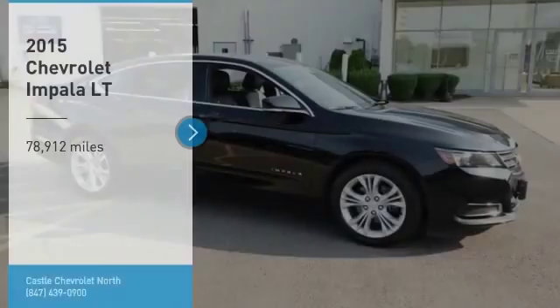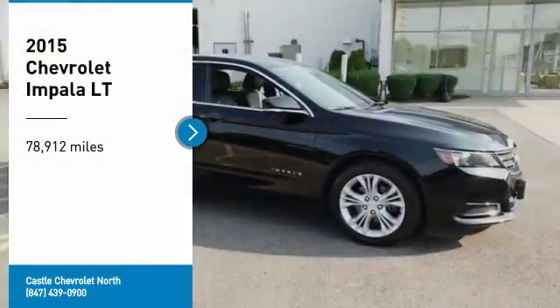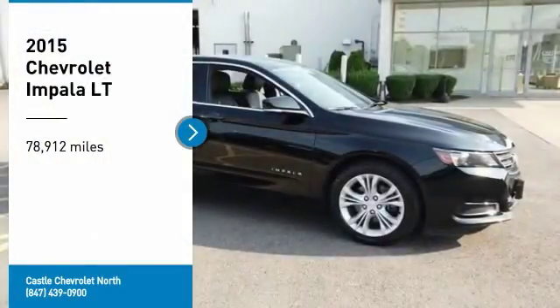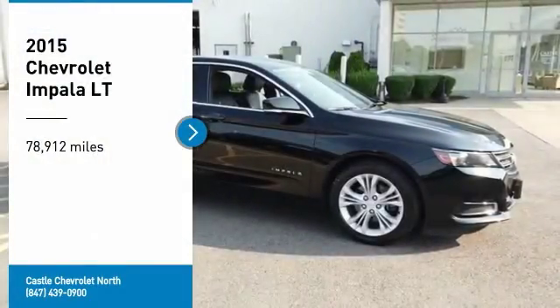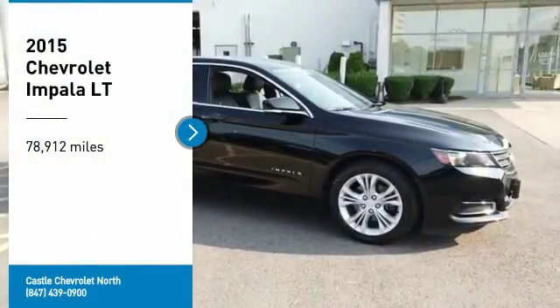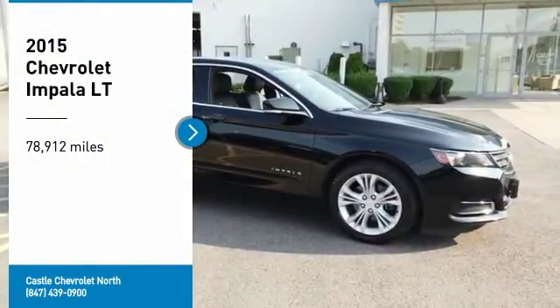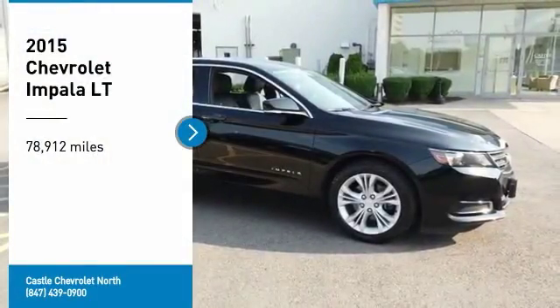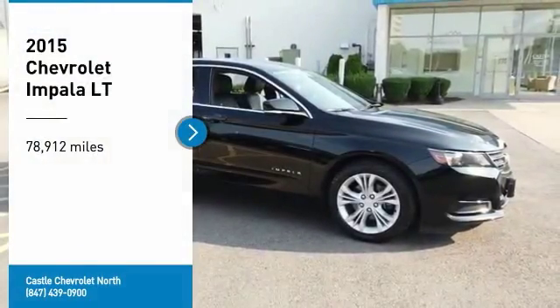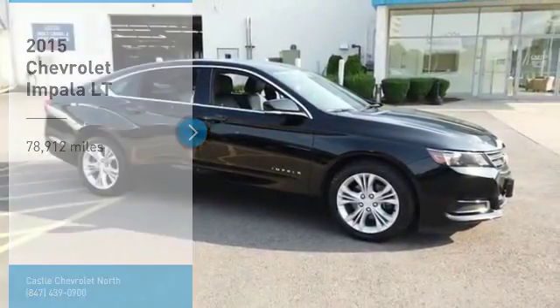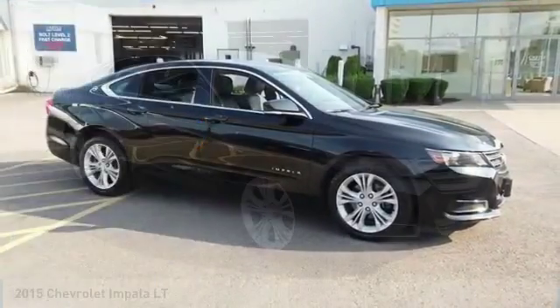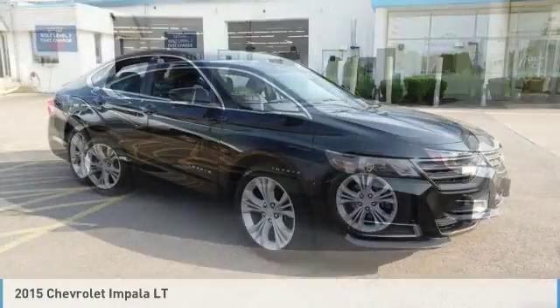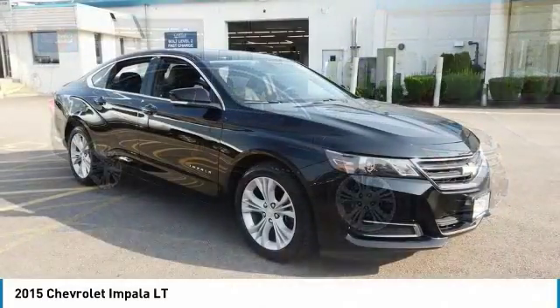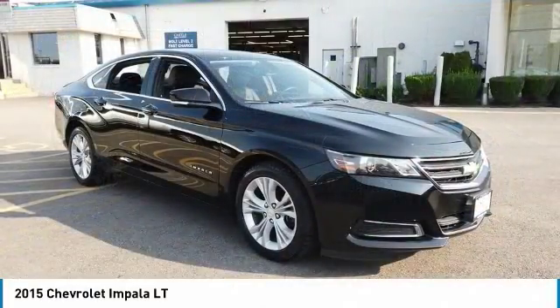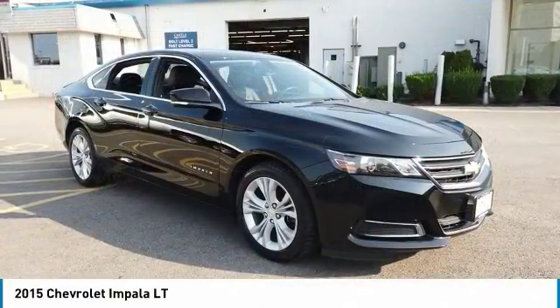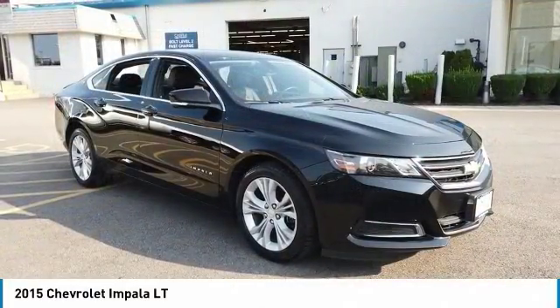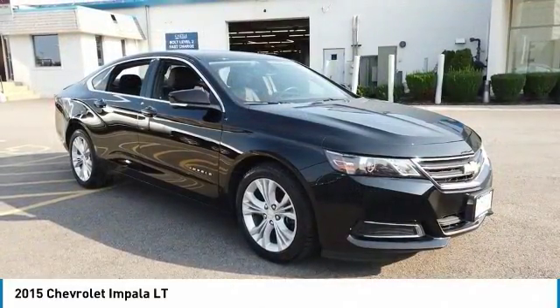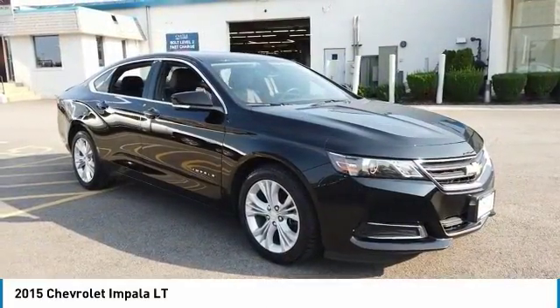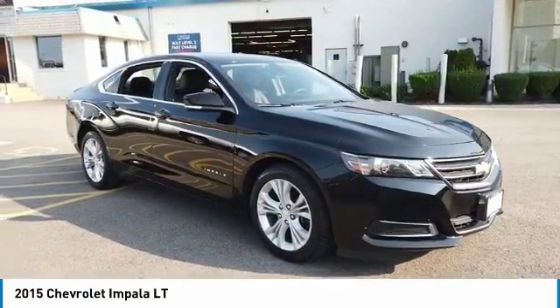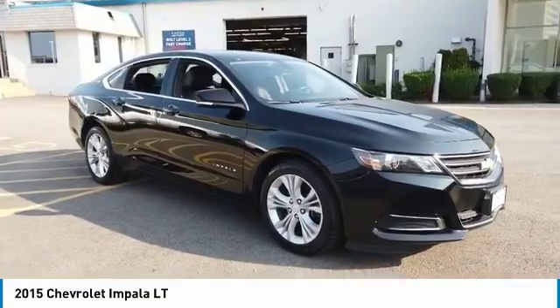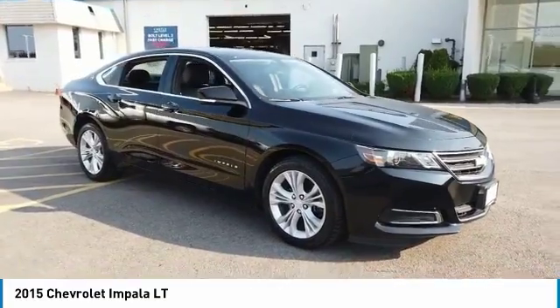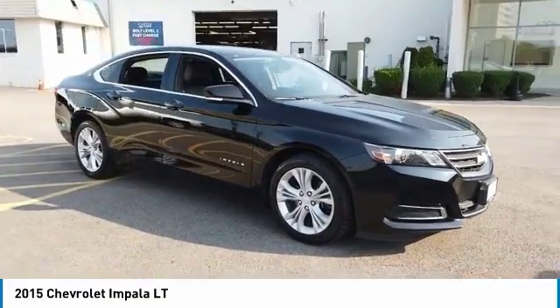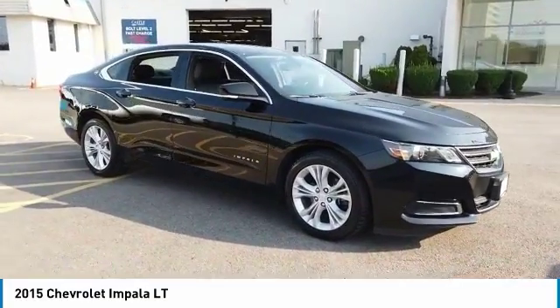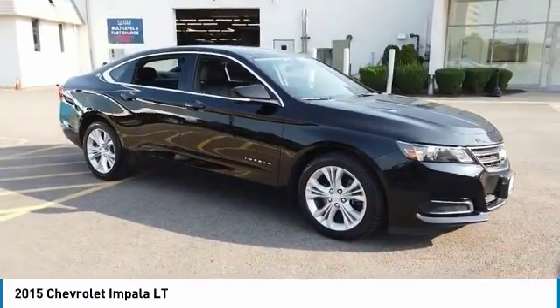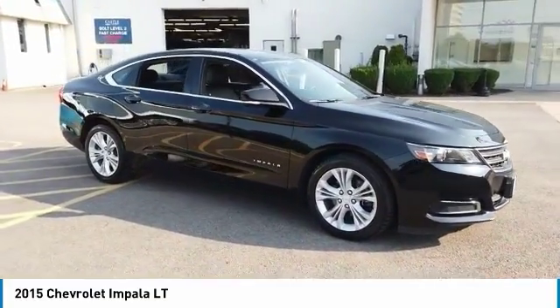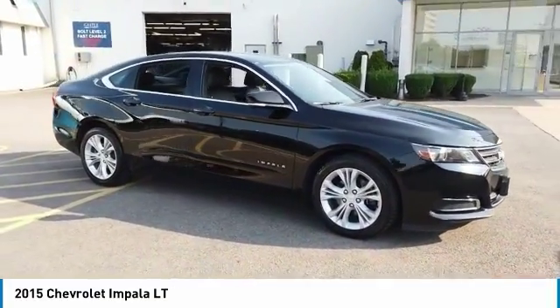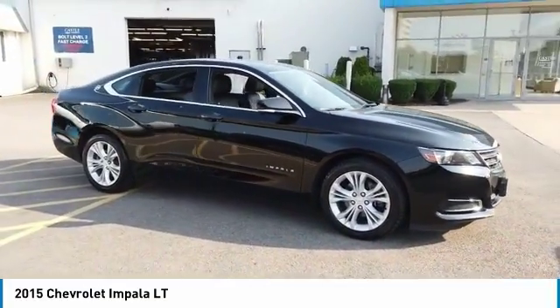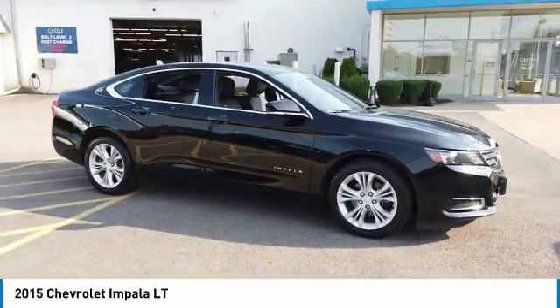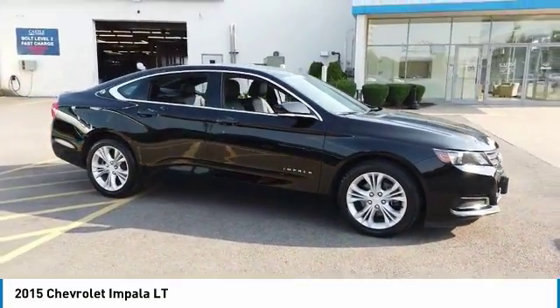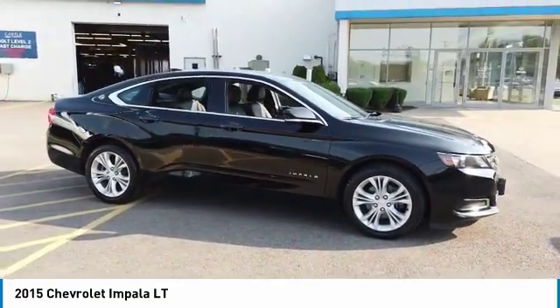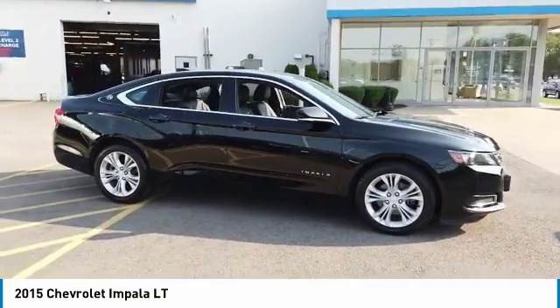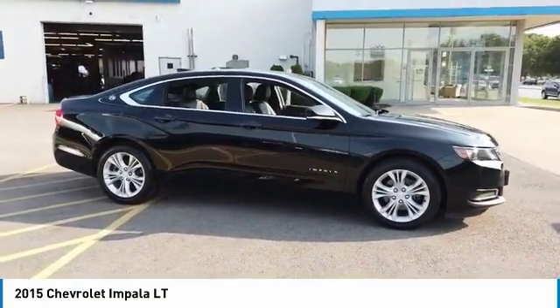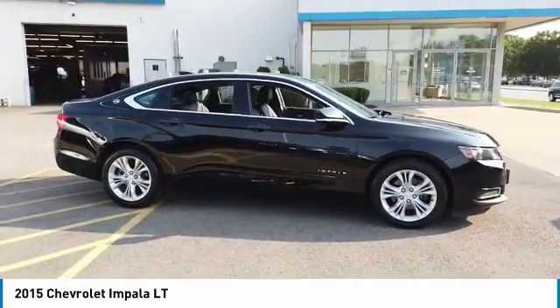We are pleased to show you the 2015 Impala. The Impala has been one of America's favorites for over 50 years. Enough said.